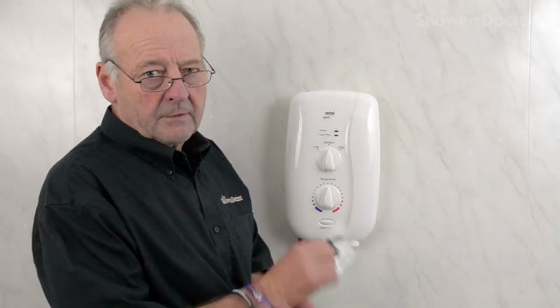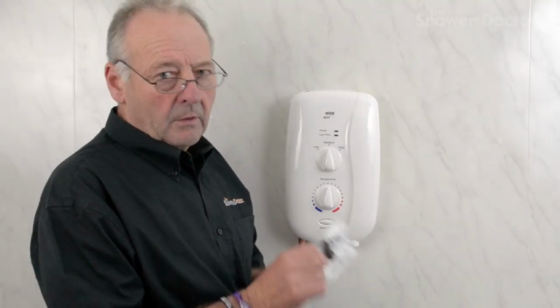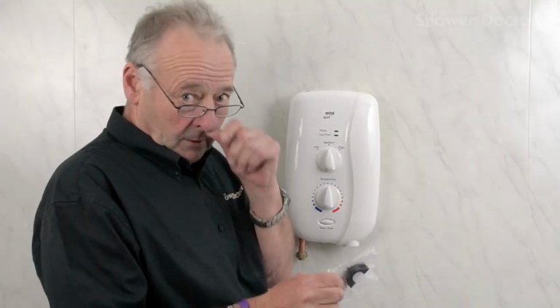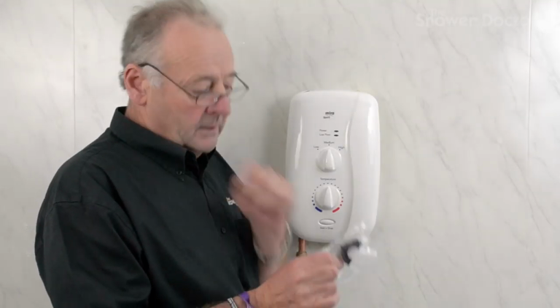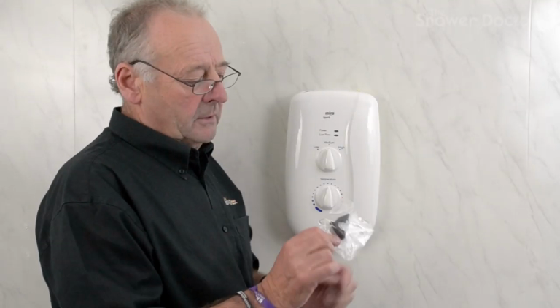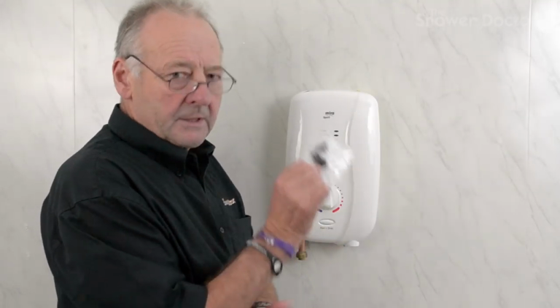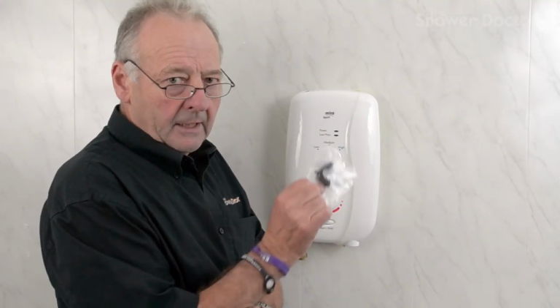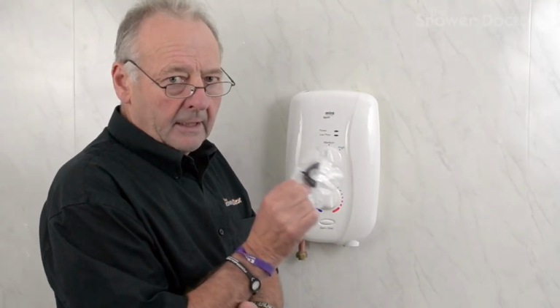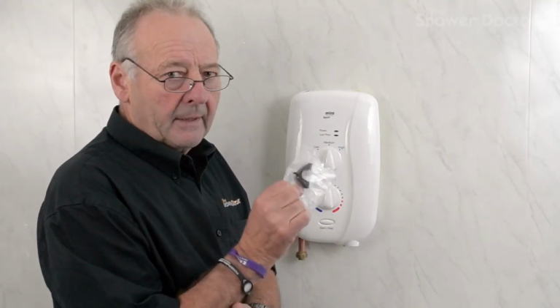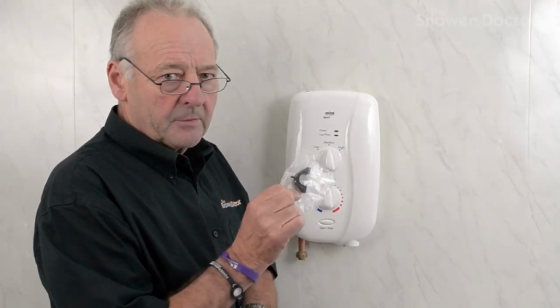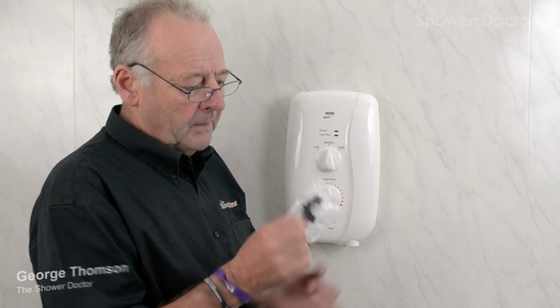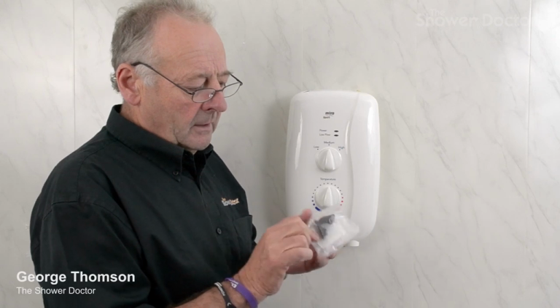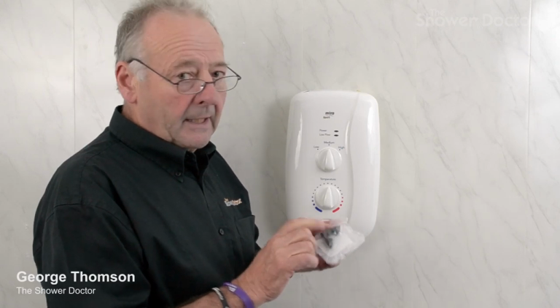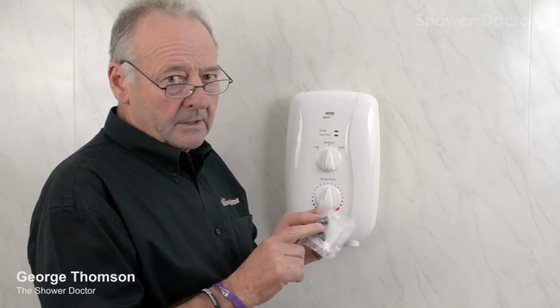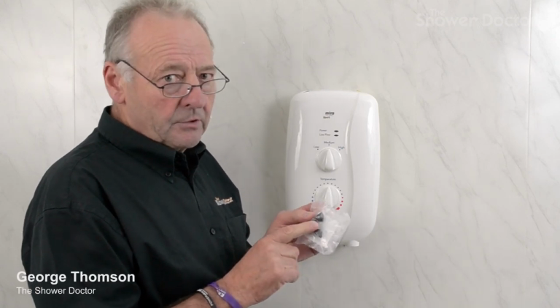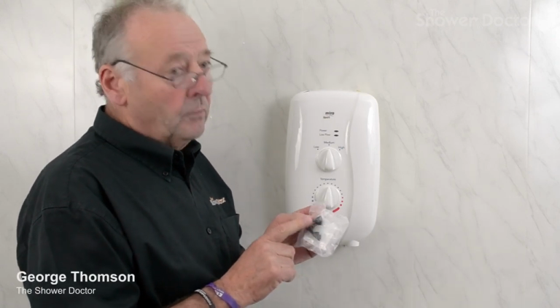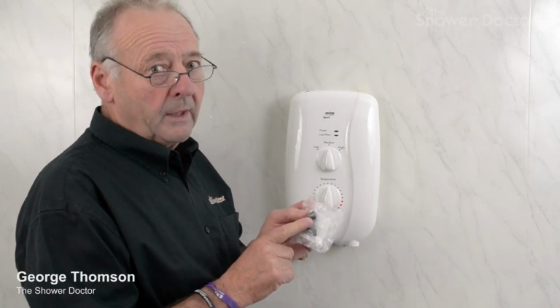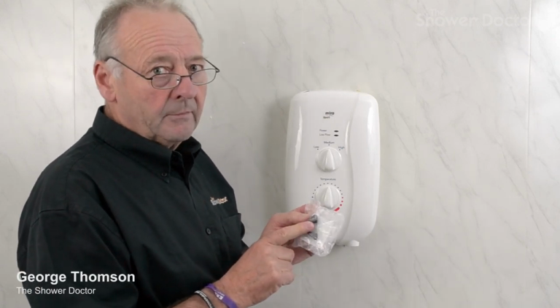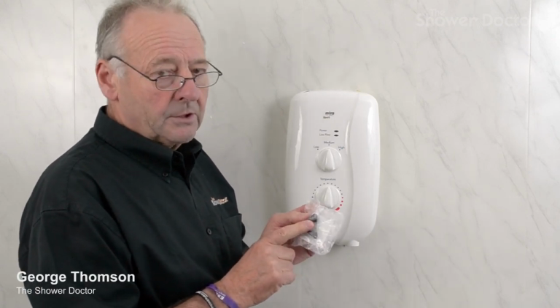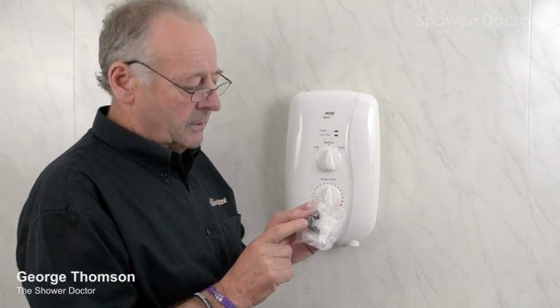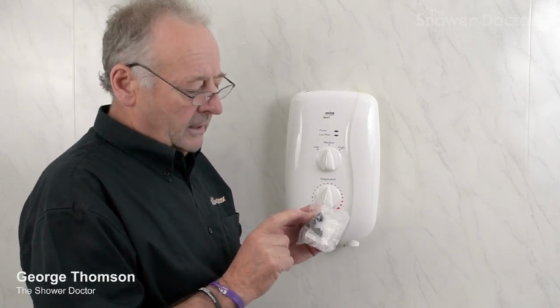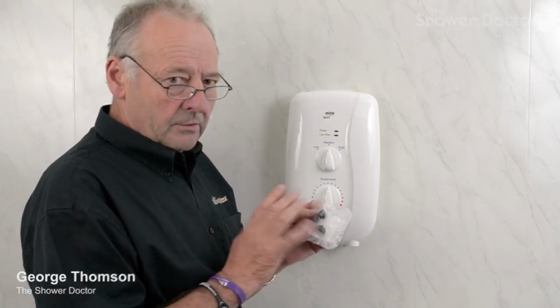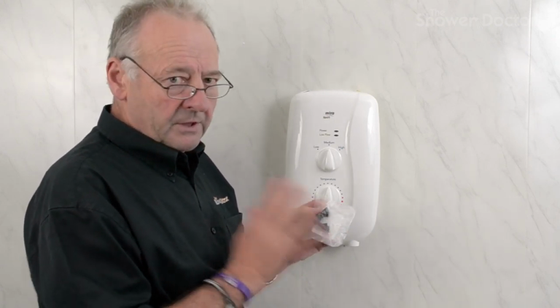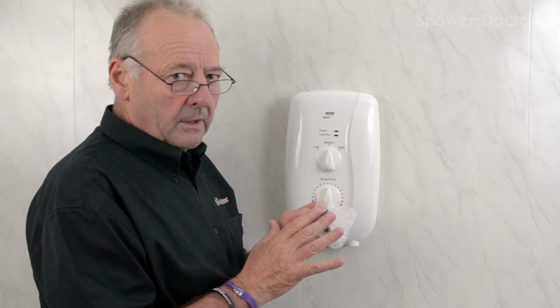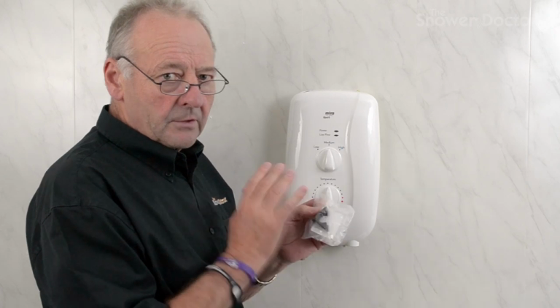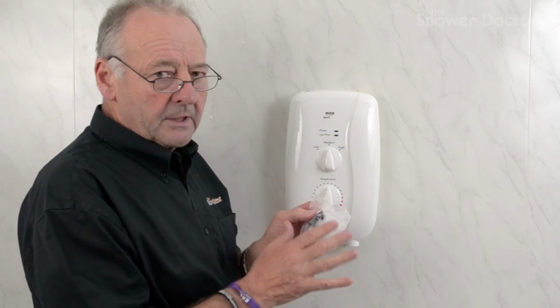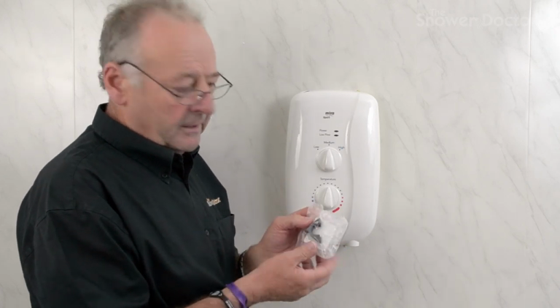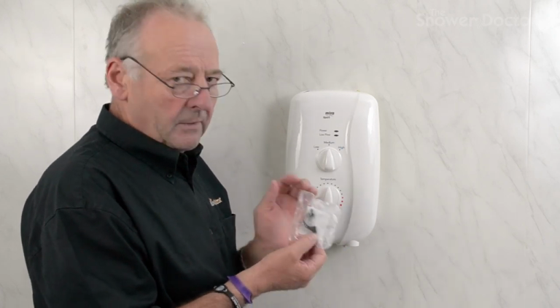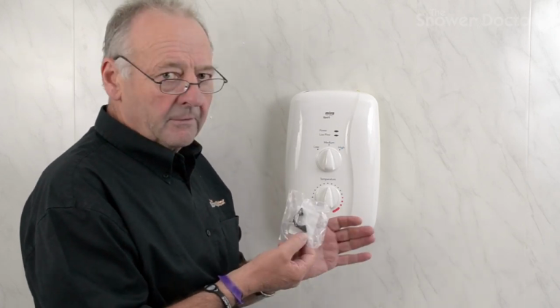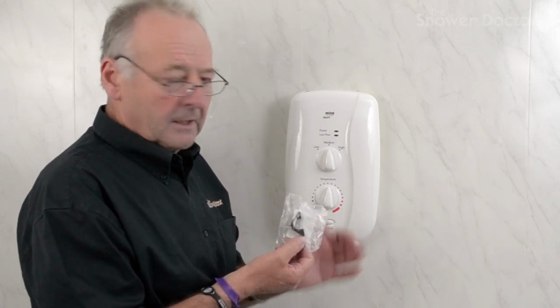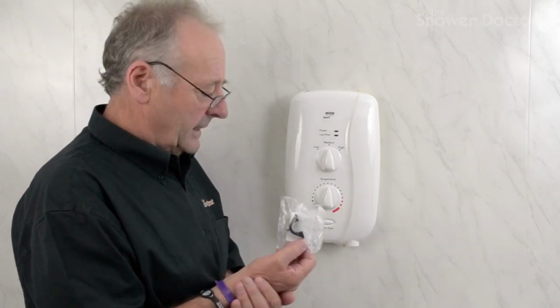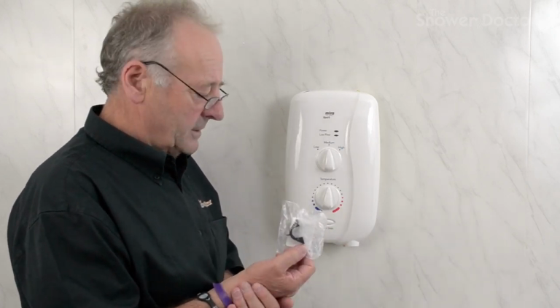In this video we're going to replace the inlet clamp in a Mira Sport. This clamp is used in over 20 of Mira's showers, so whichever one it is, the rules are exactly the same and the way of fitting it is exactly the same.